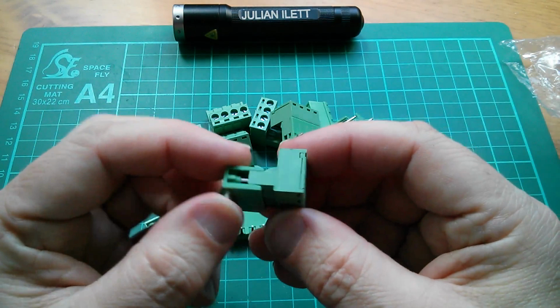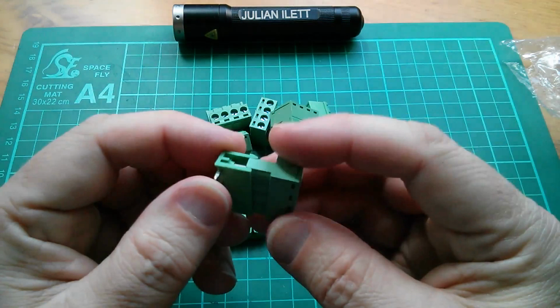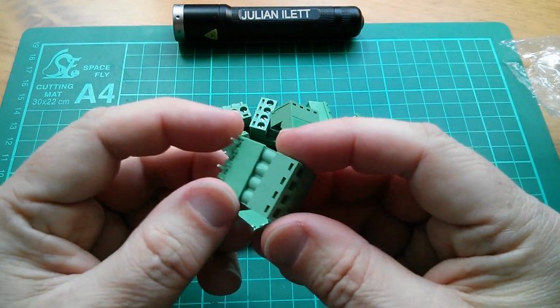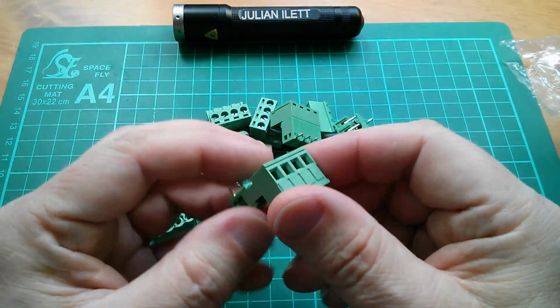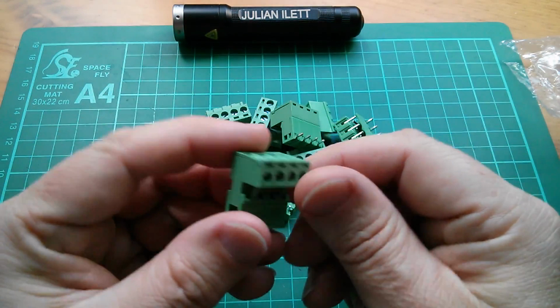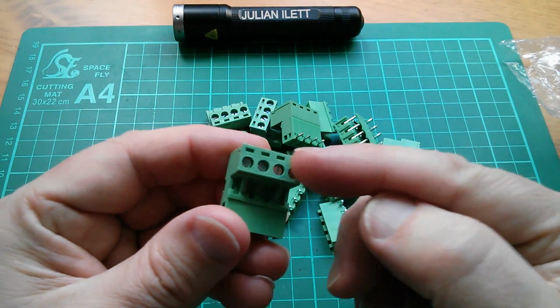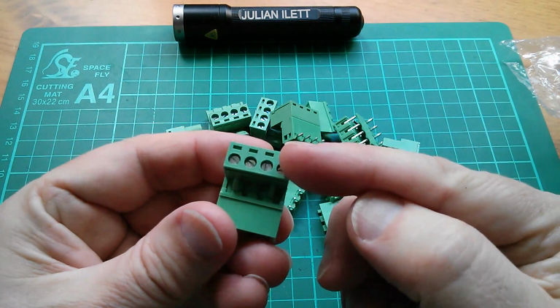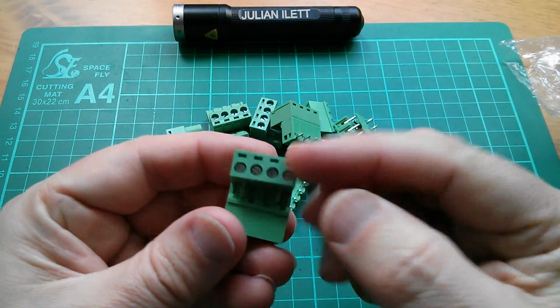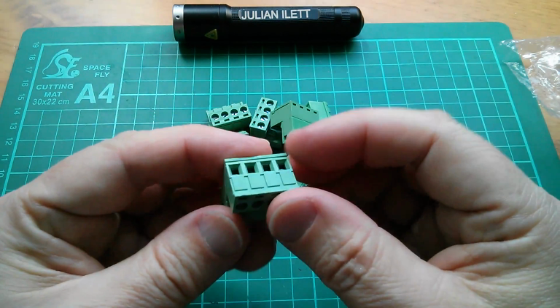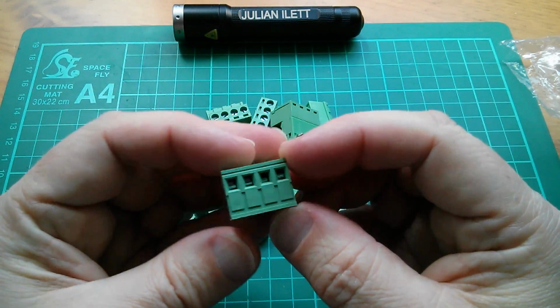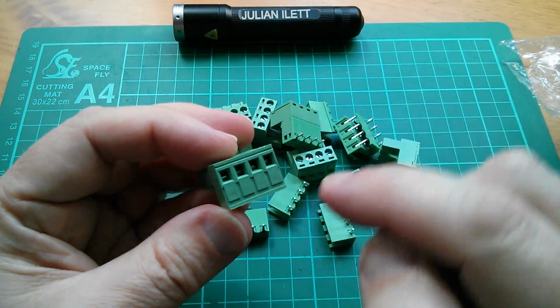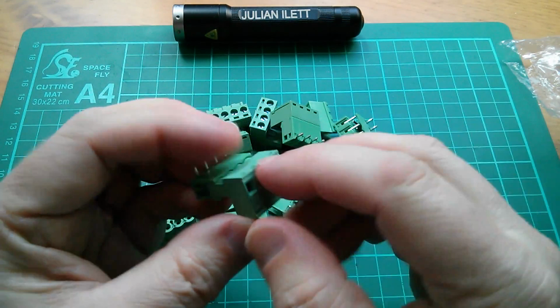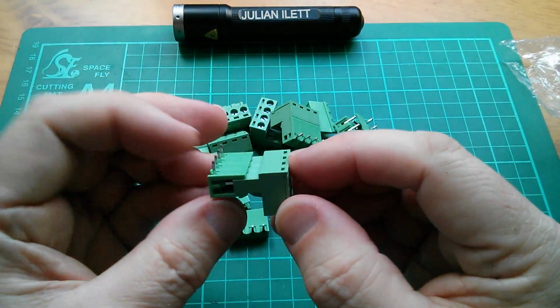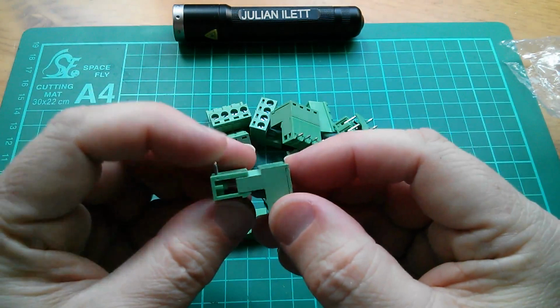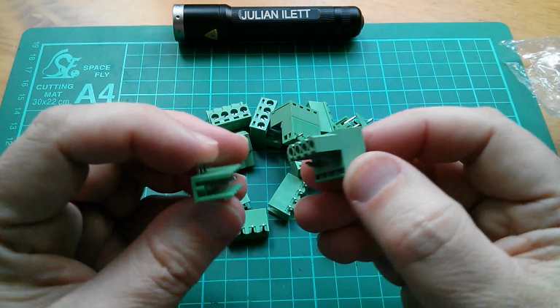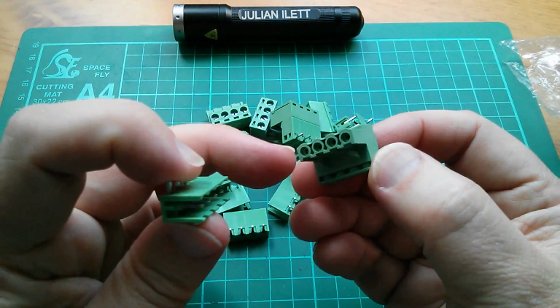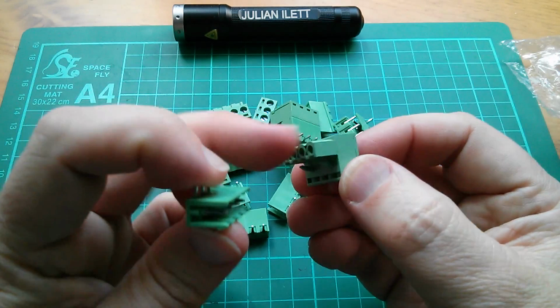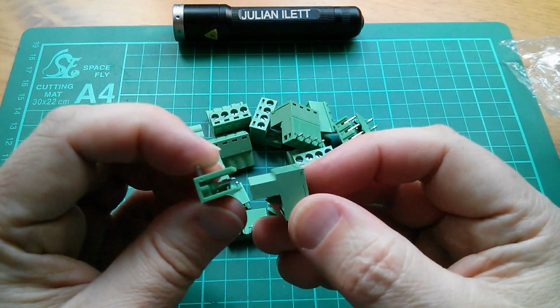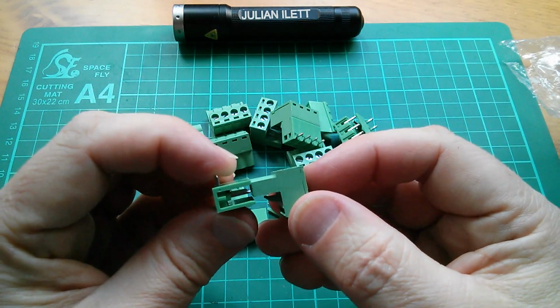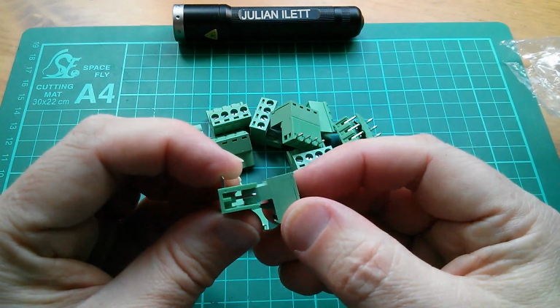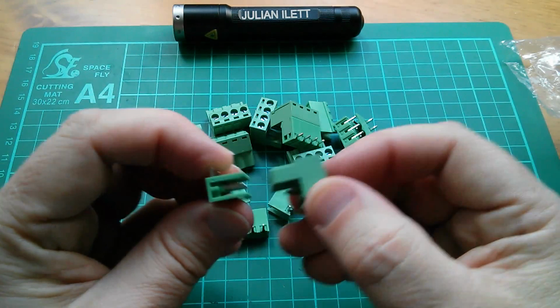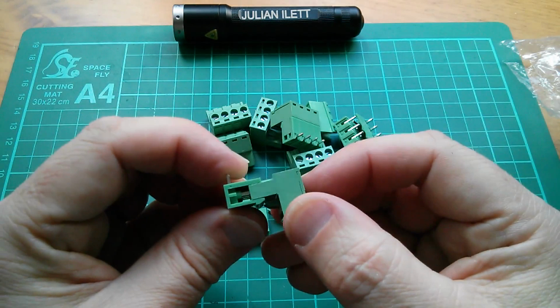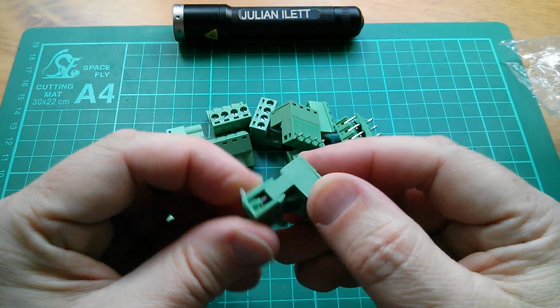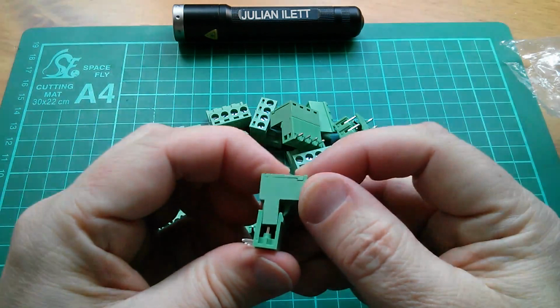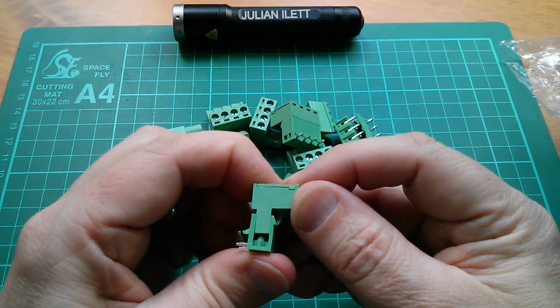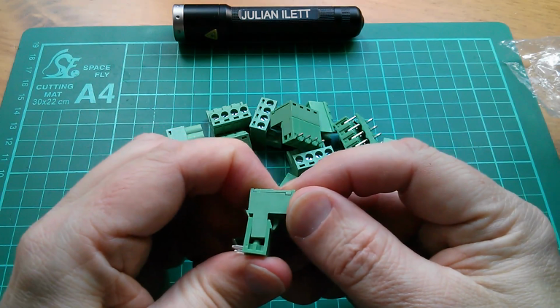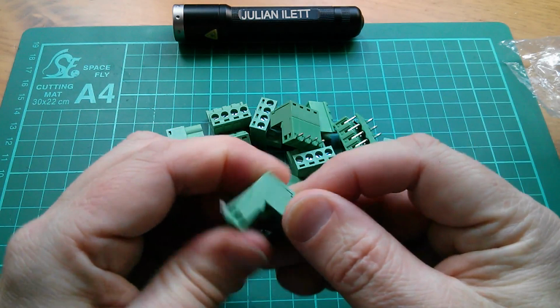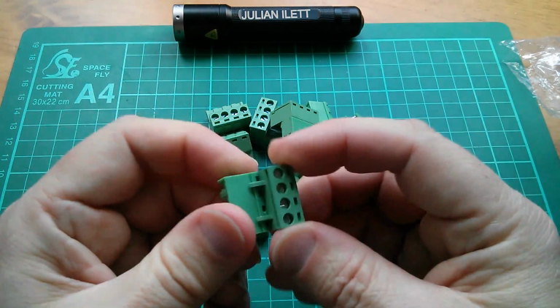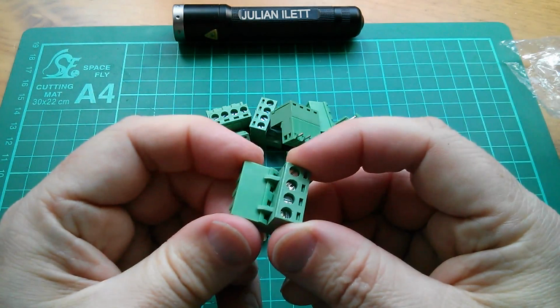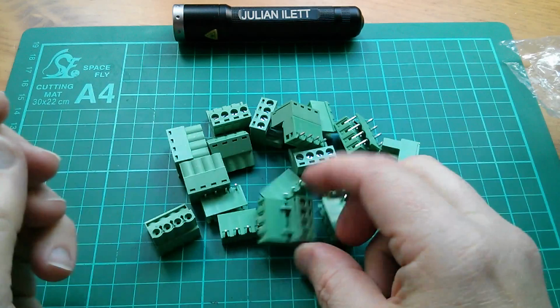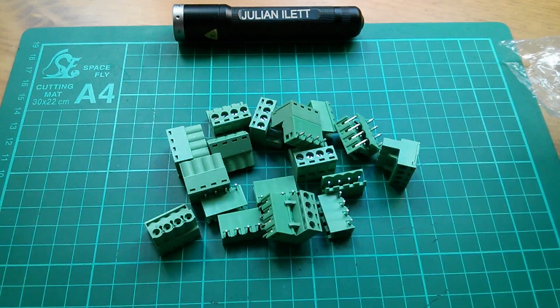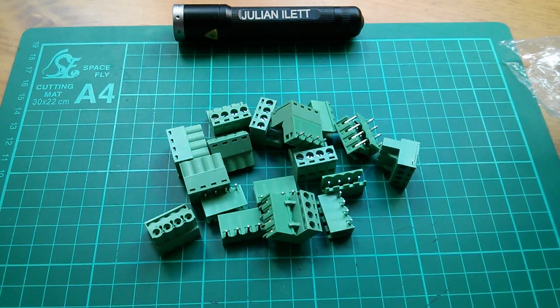Actually, that's not right angle, because the screws are at a right angle, but where you put the wires in is in line with the connectors. That might work quite well, actually. I'll show you what I wanted these for.